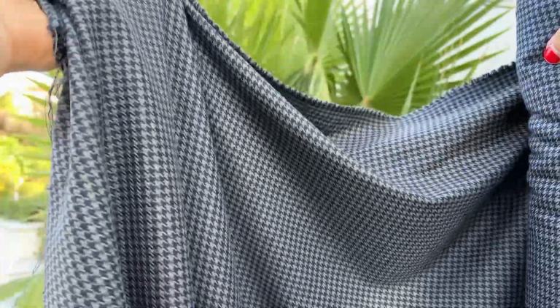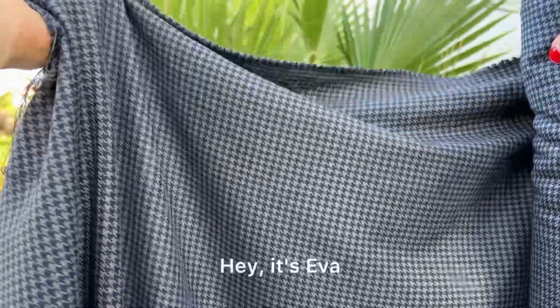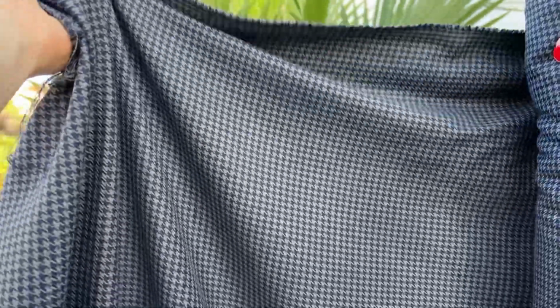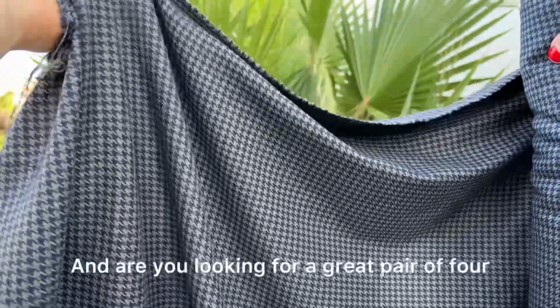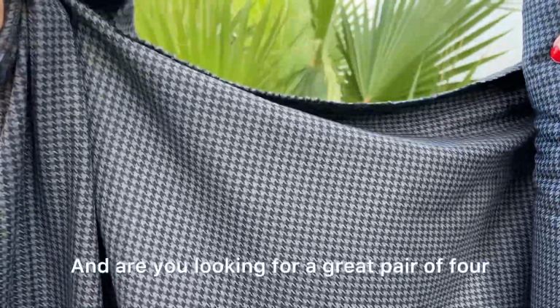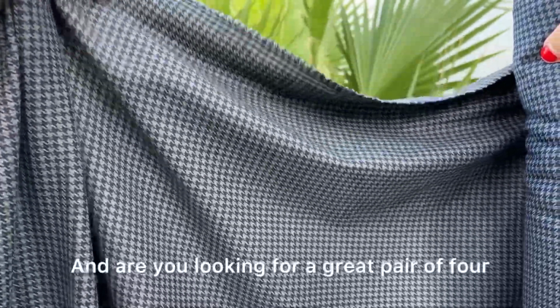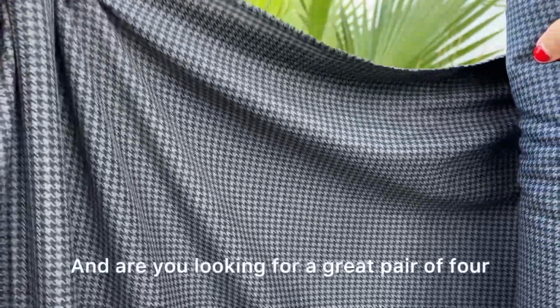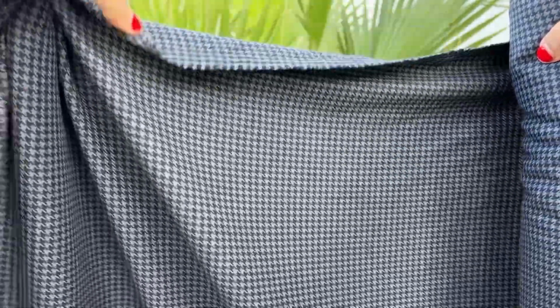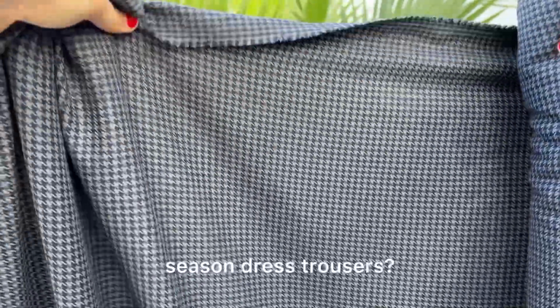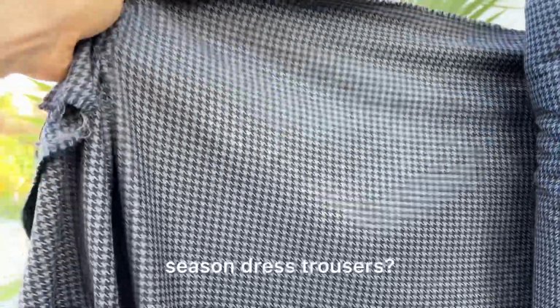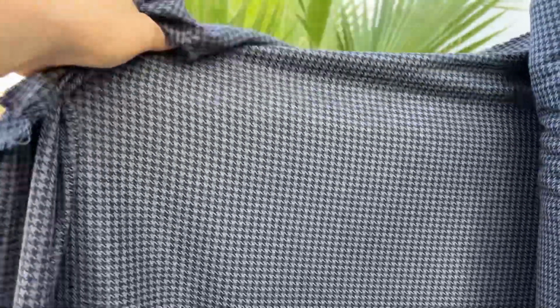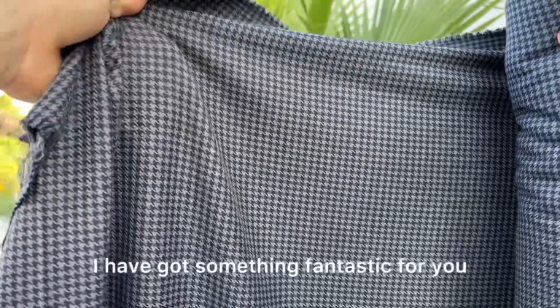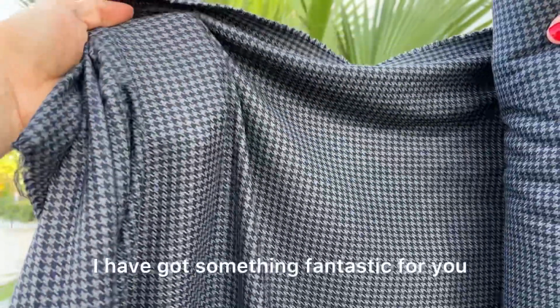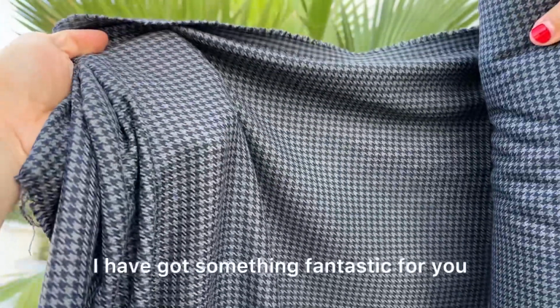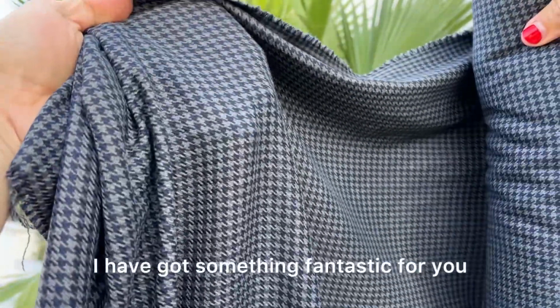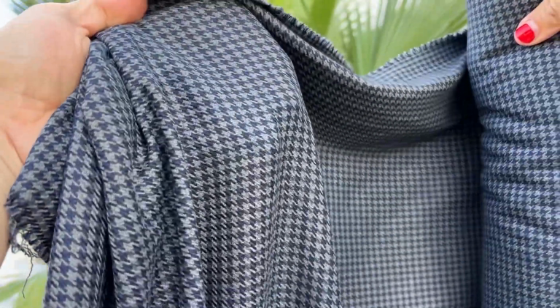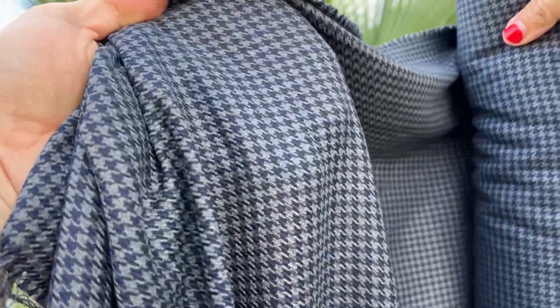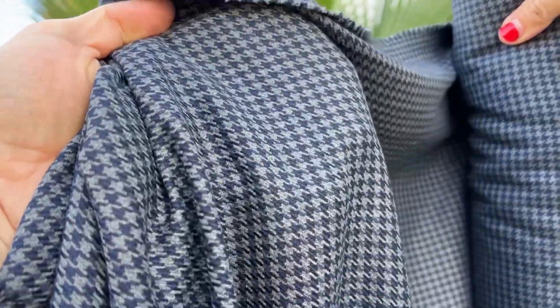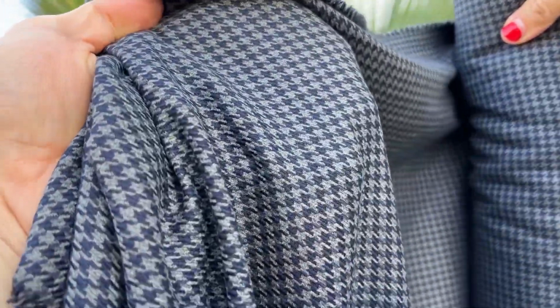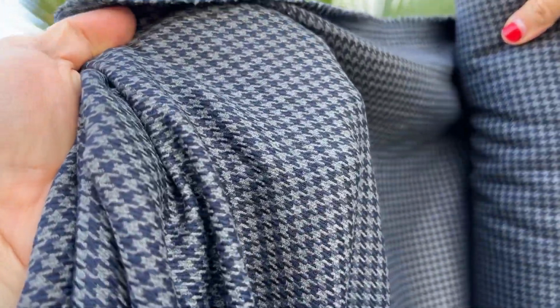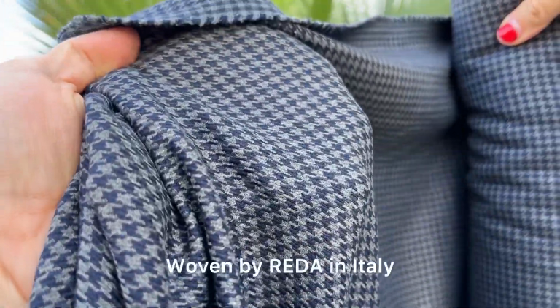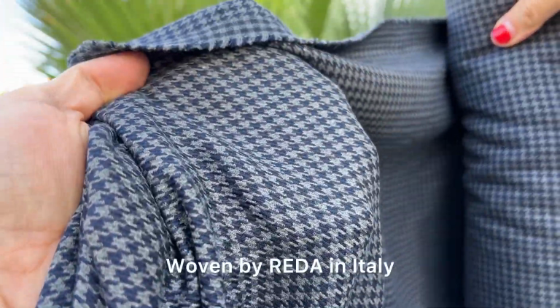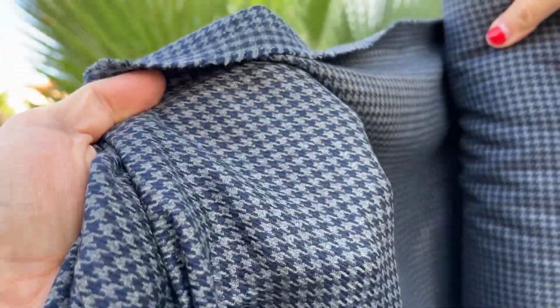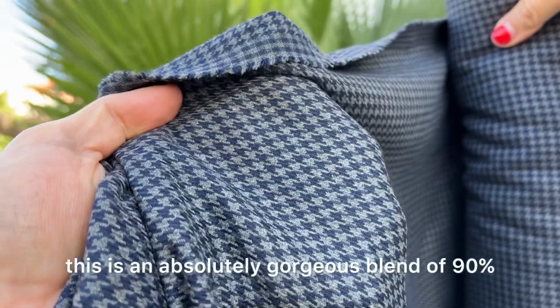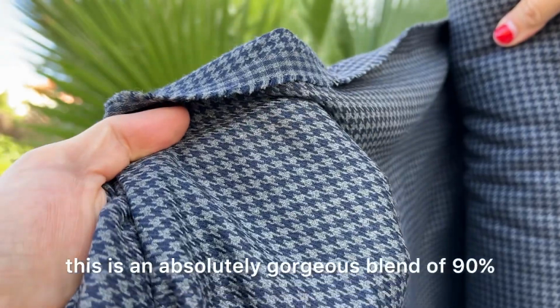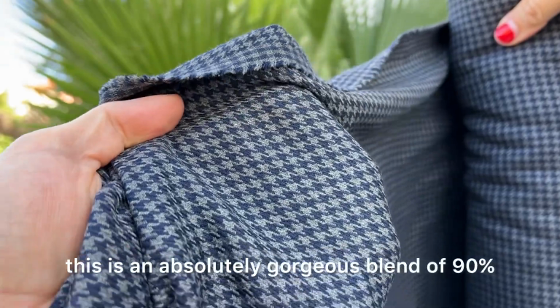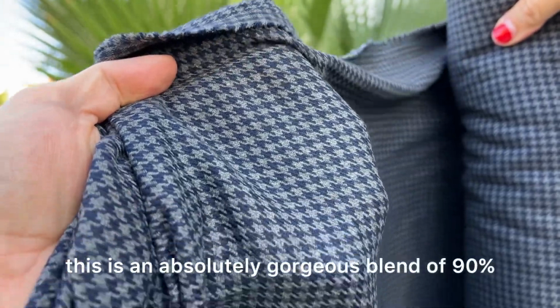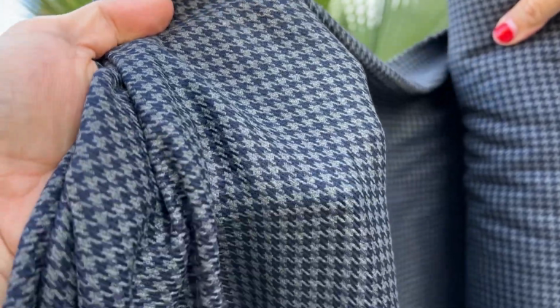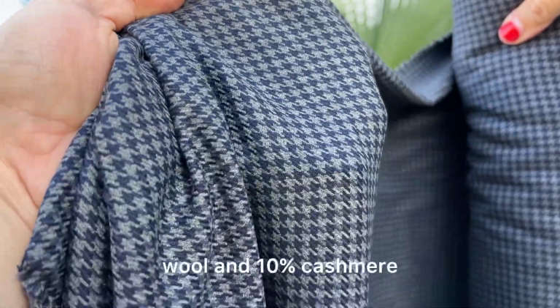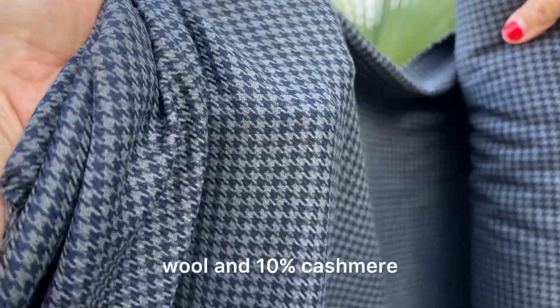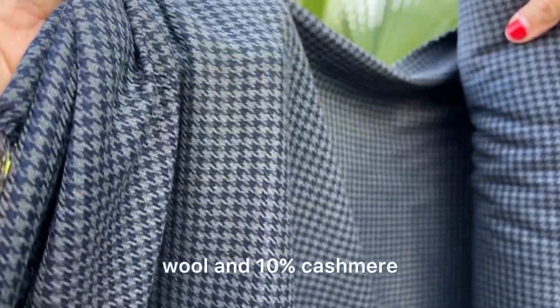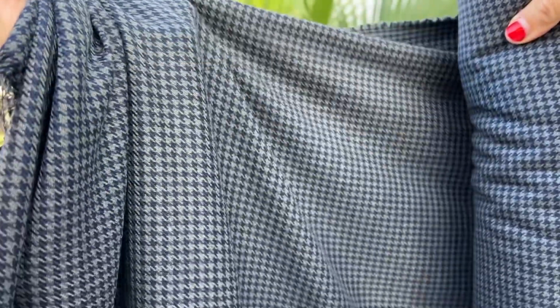Hey, it's Eva! Are you looking for a great pair of four-season dress trousers? I have got something fantastic for you. Woven by Rada in Italy, this is an absolutely gorgeous blend of 90% wool and 10% cashmere.